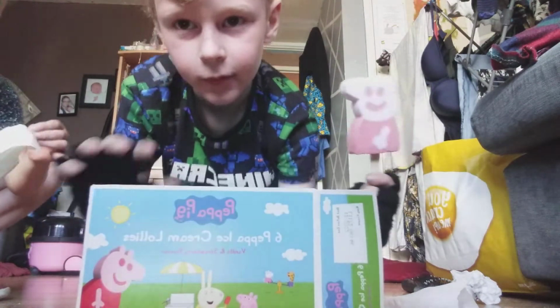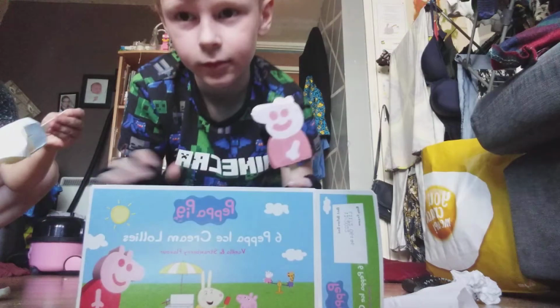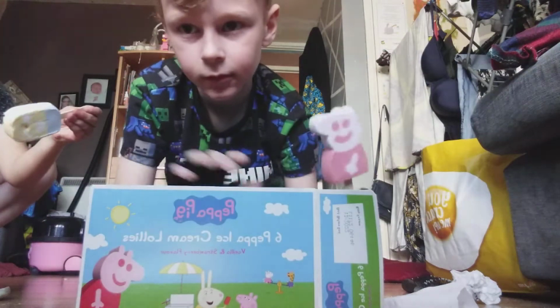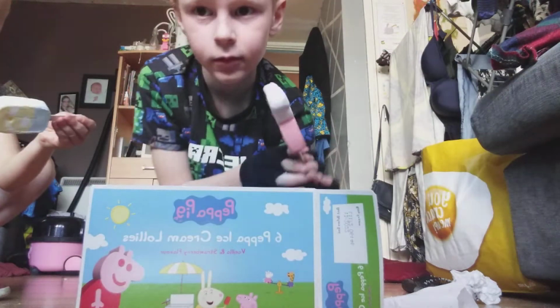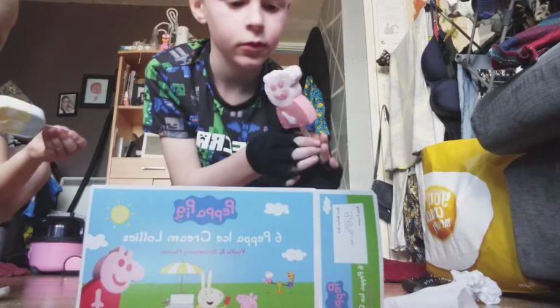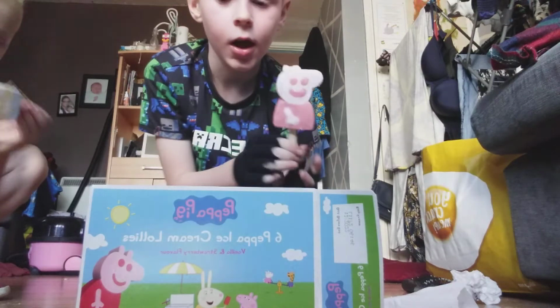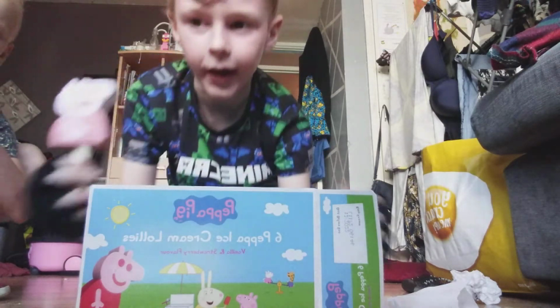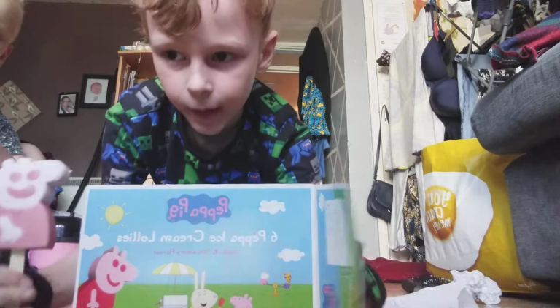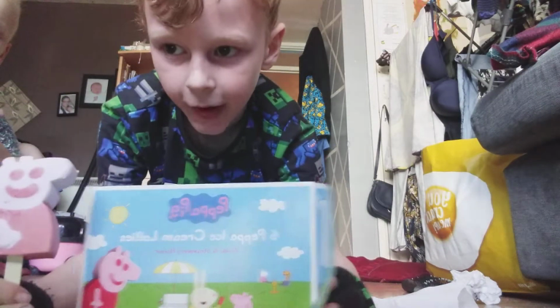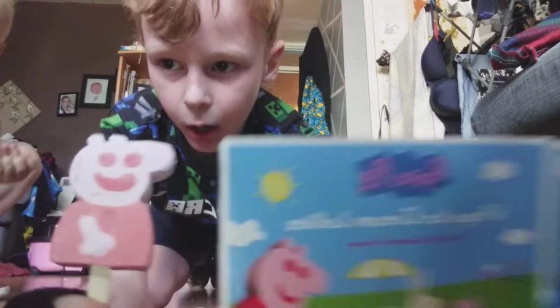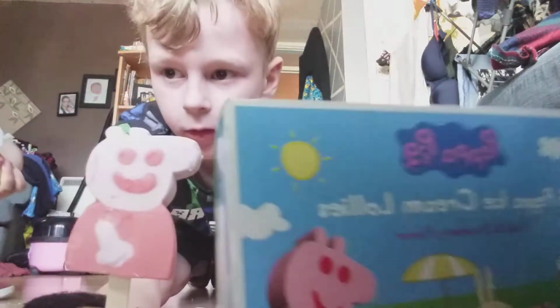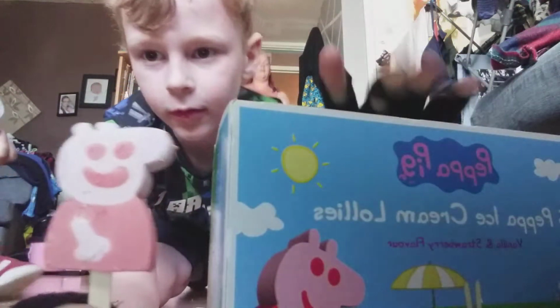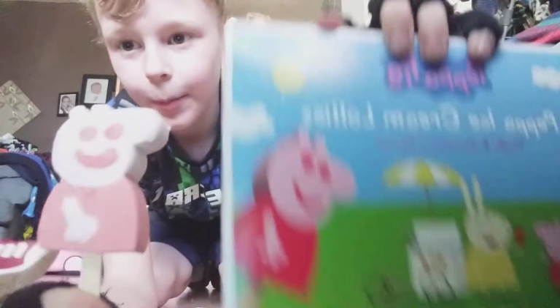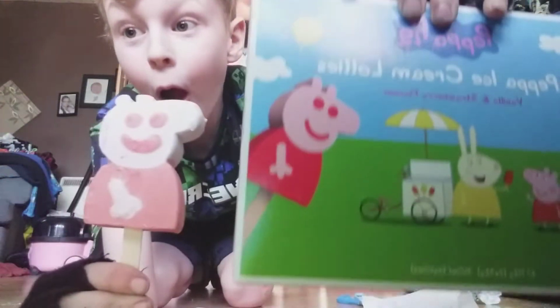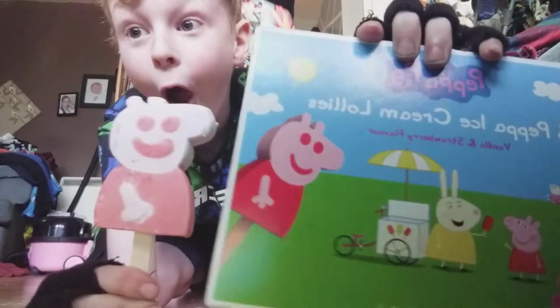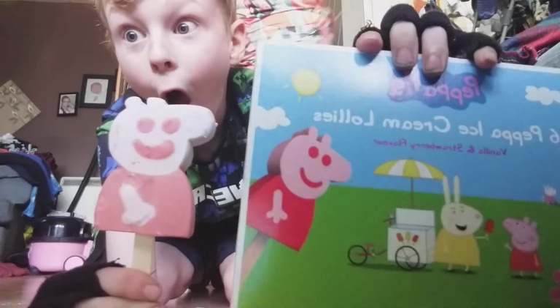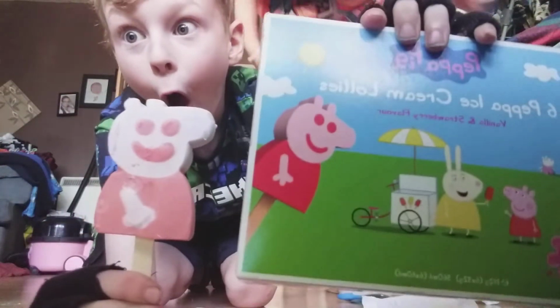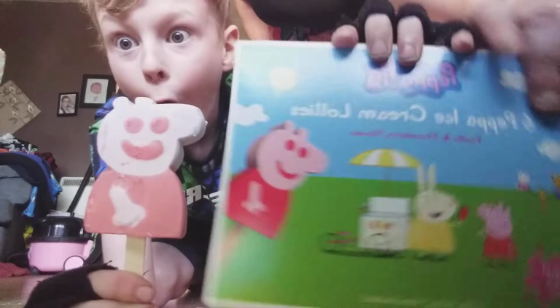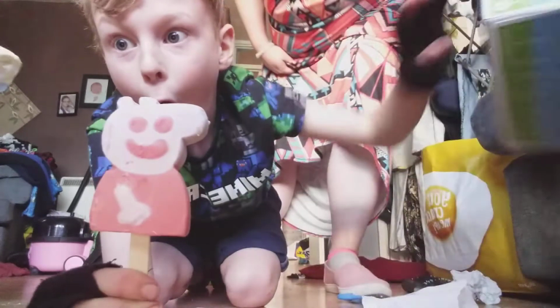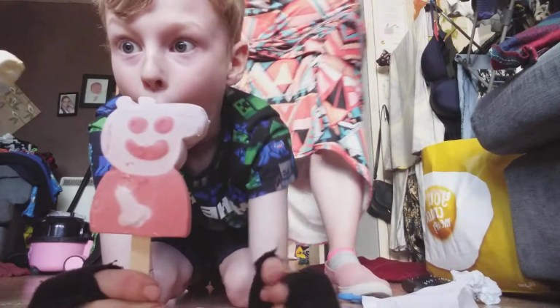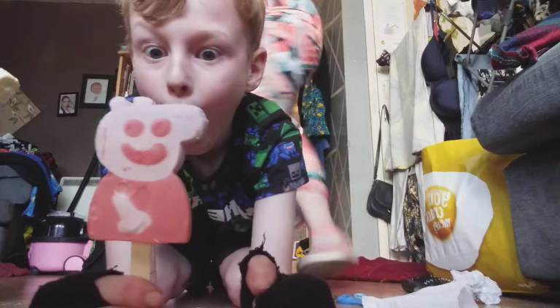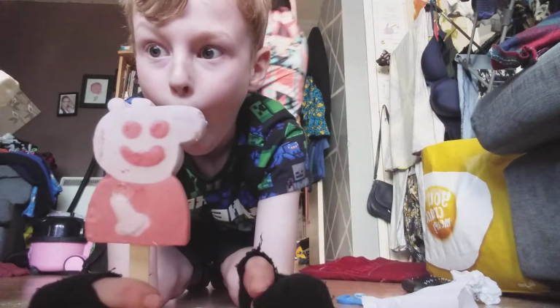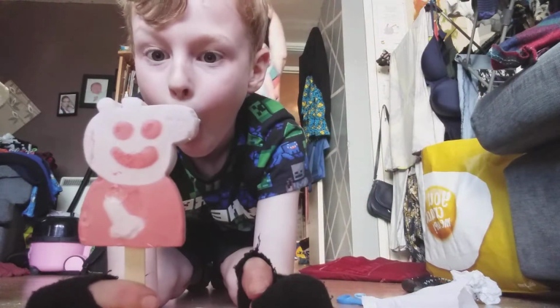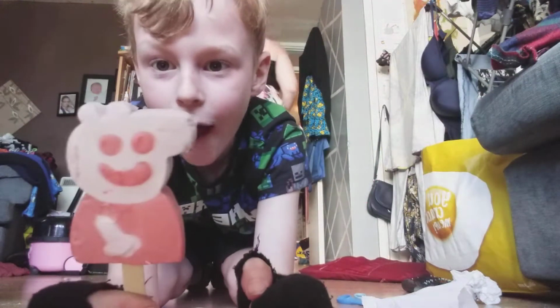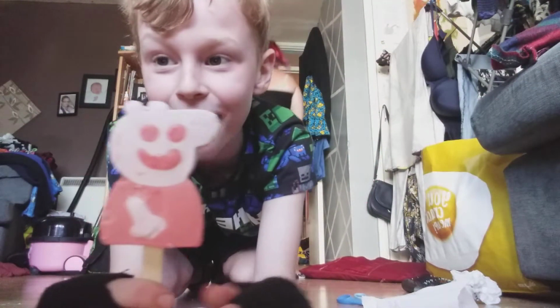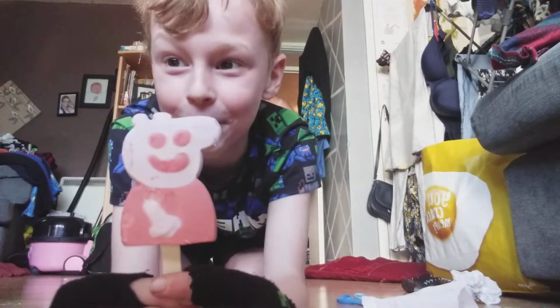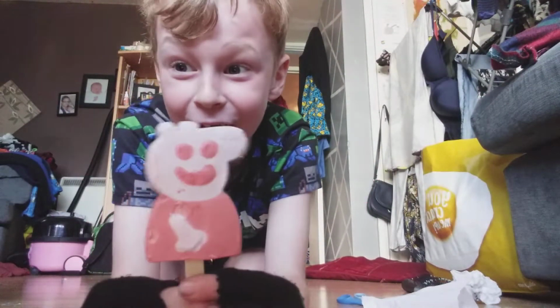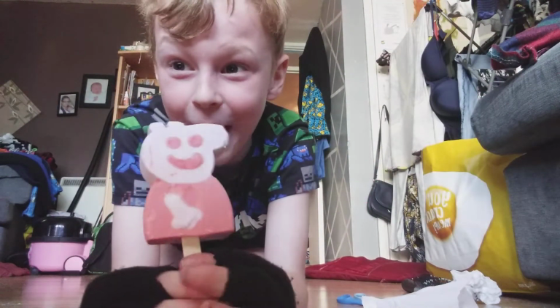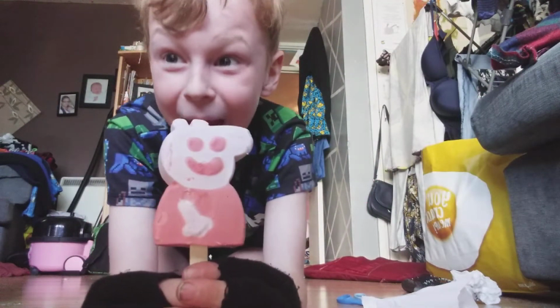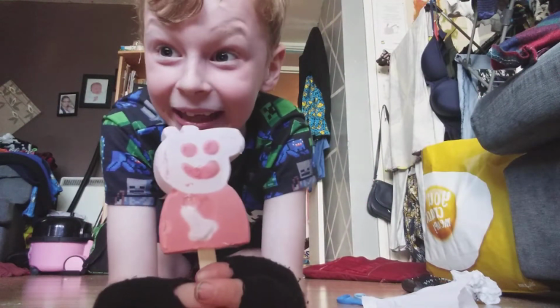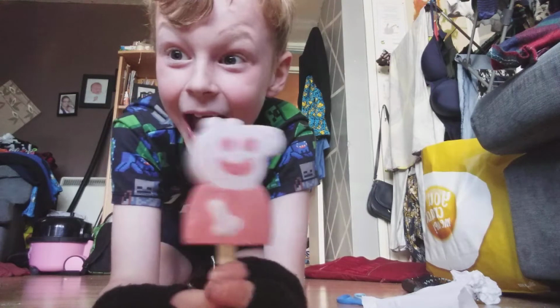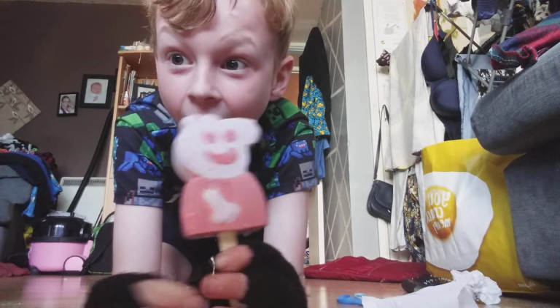Where have you put the rest of yours? I have them, I have the box. I have a perfect Peppa Pig. Mine, not.